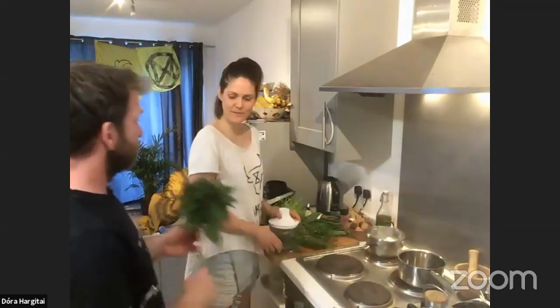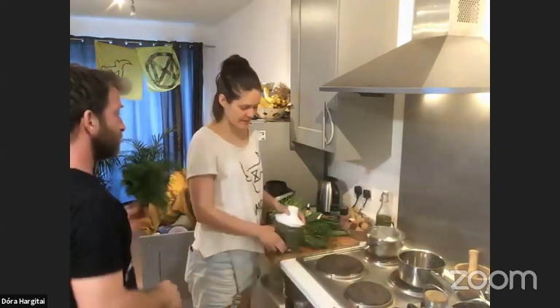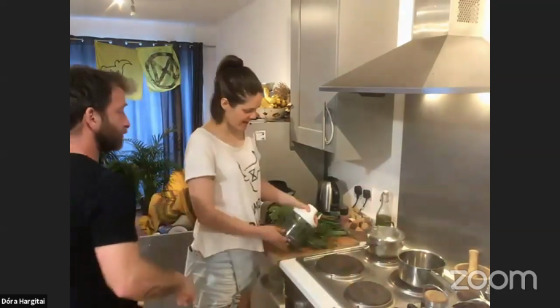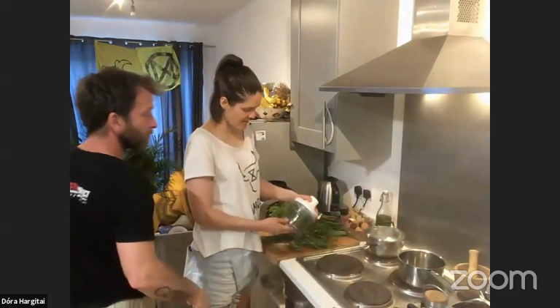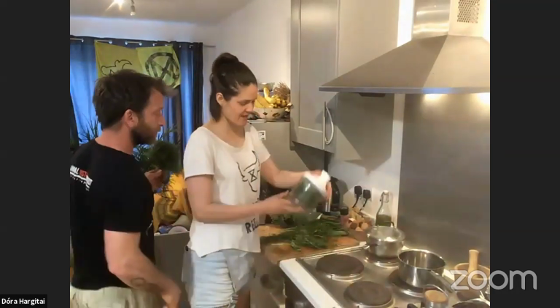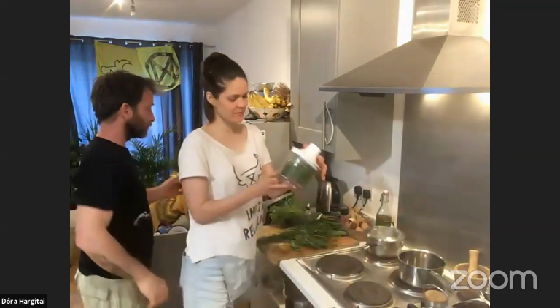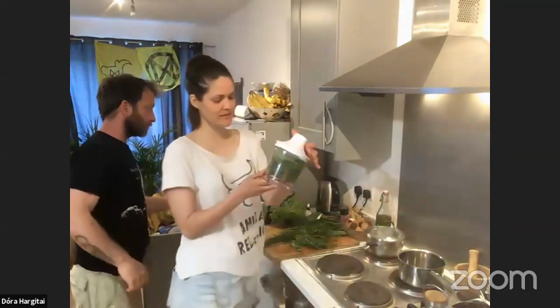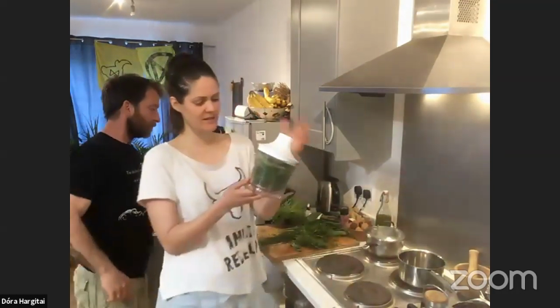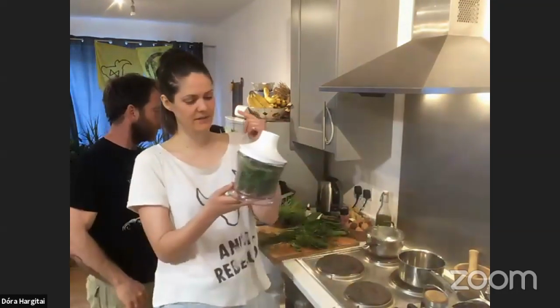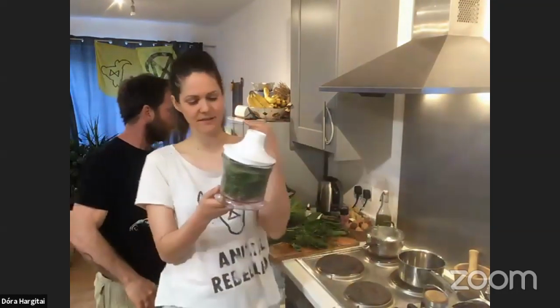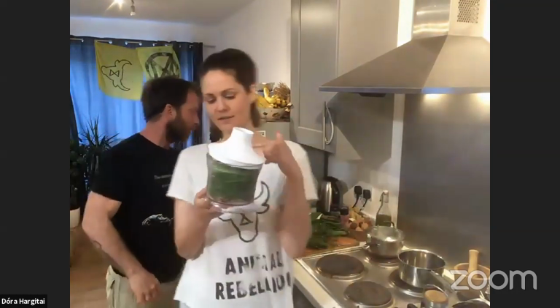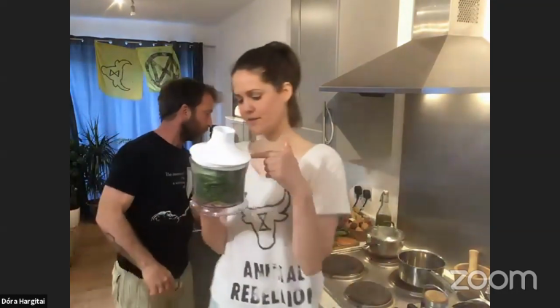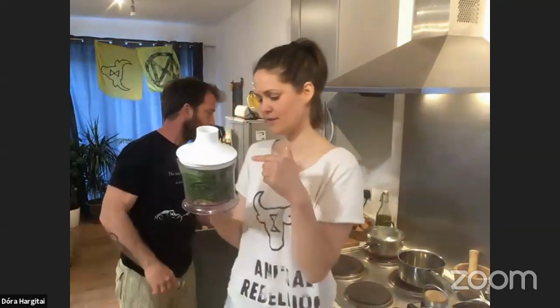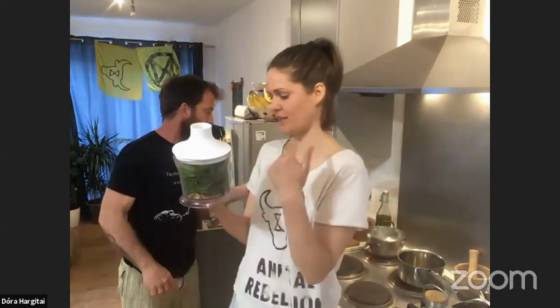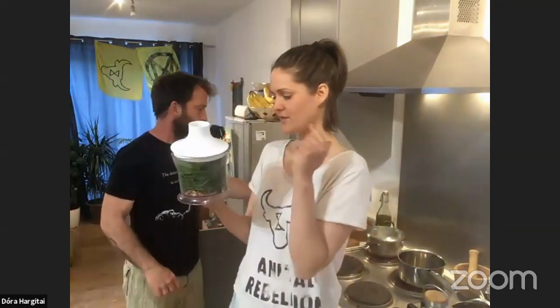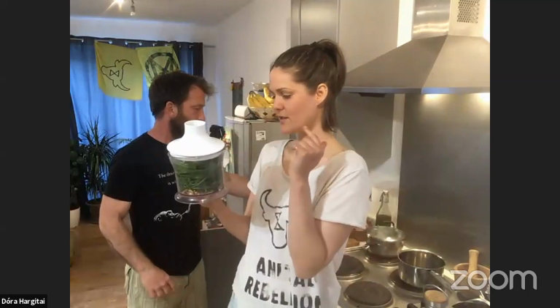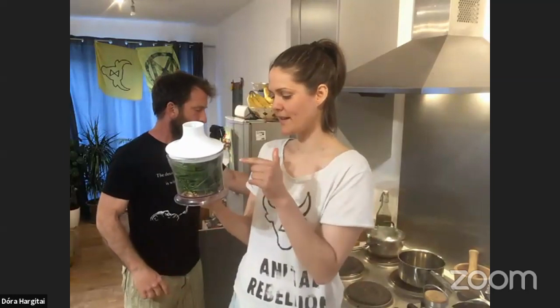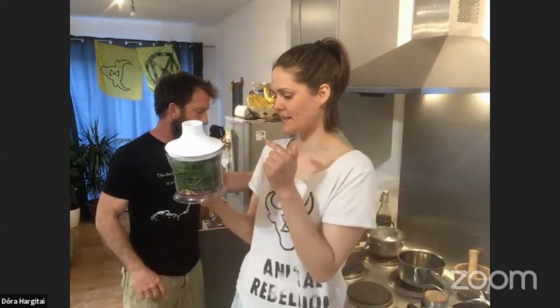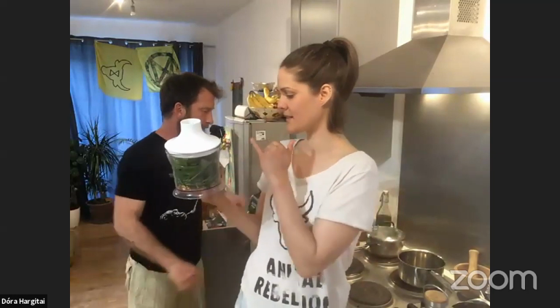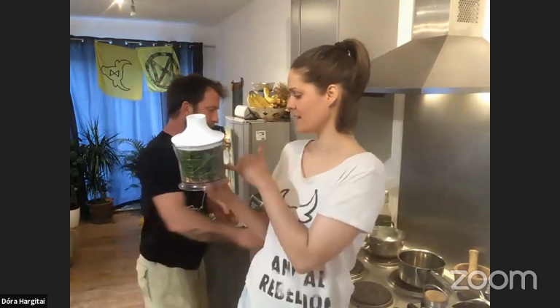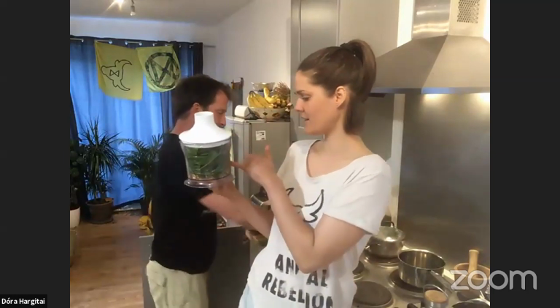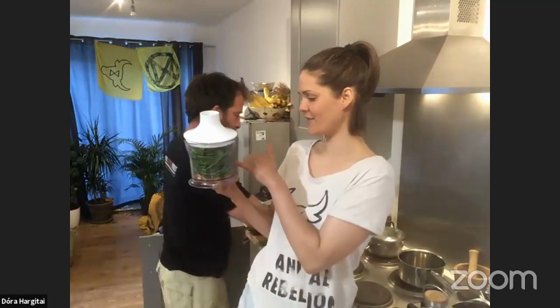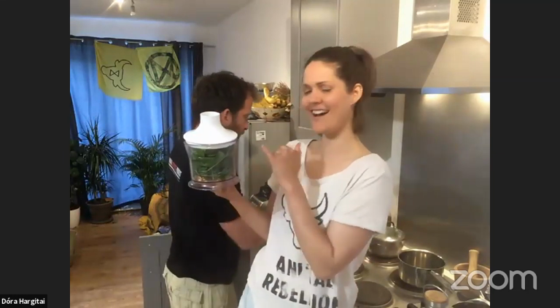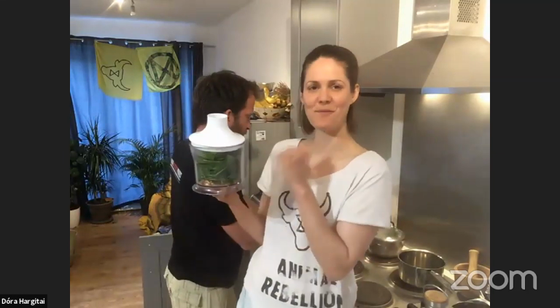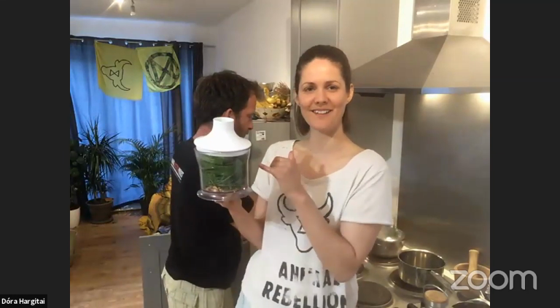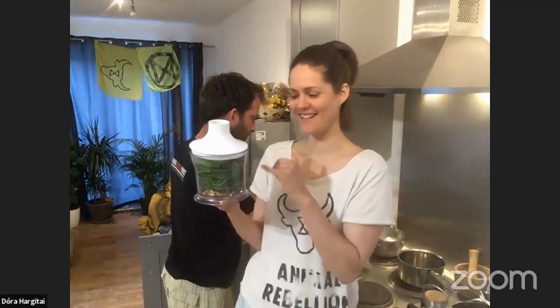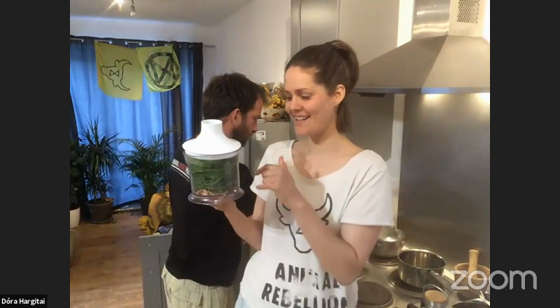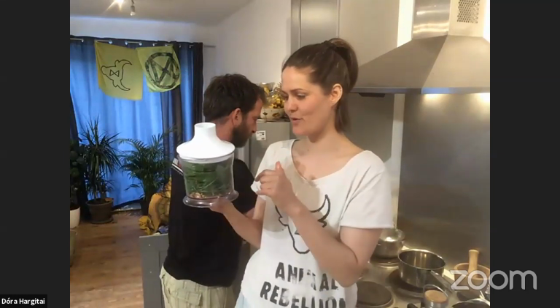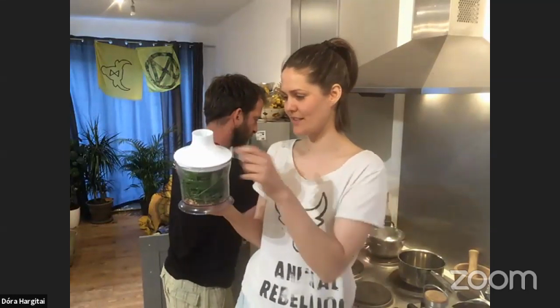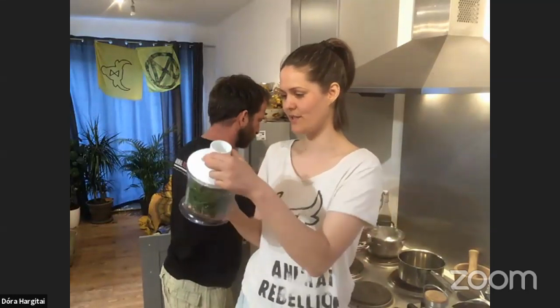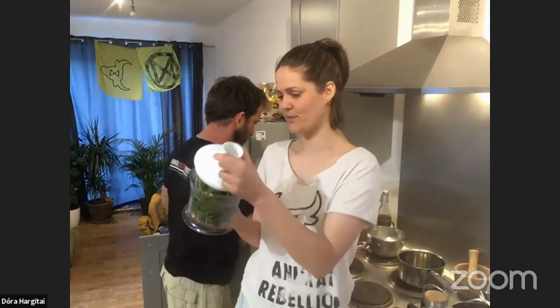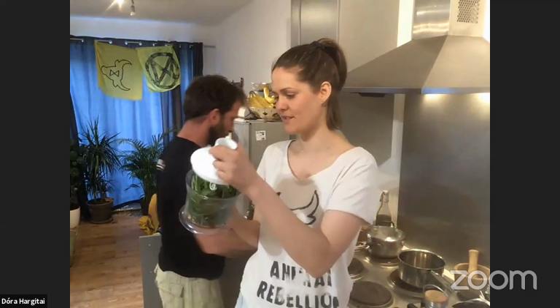I just put the wild garlic, the cleavers, the walnut, and some oil into this food processor.